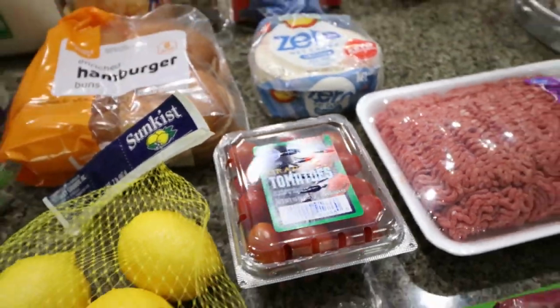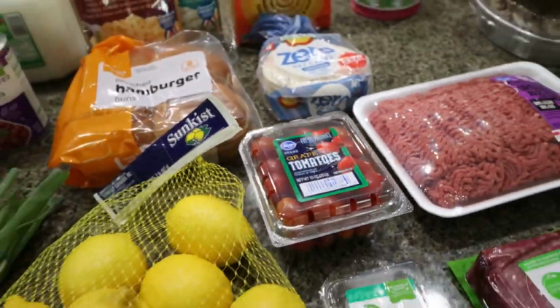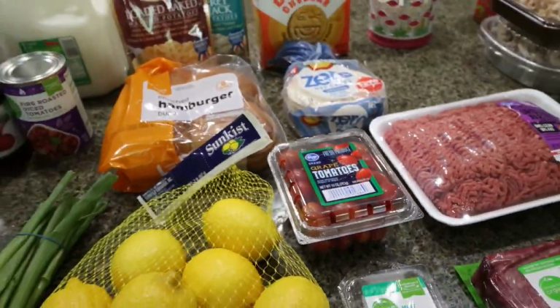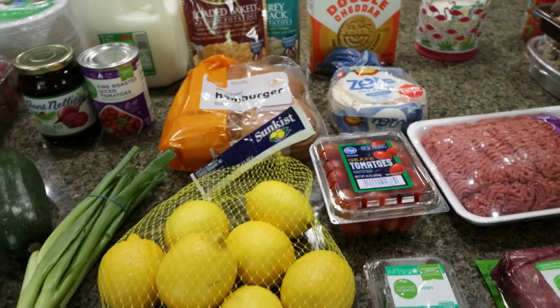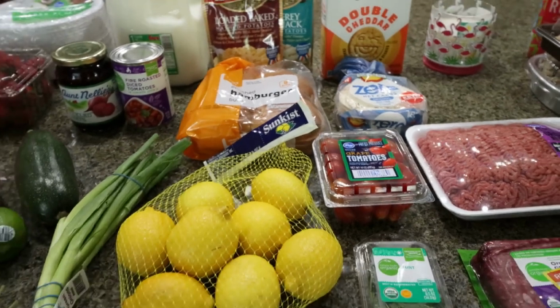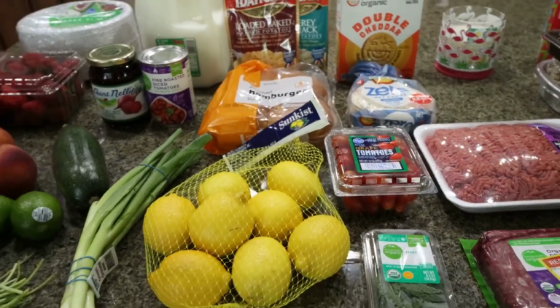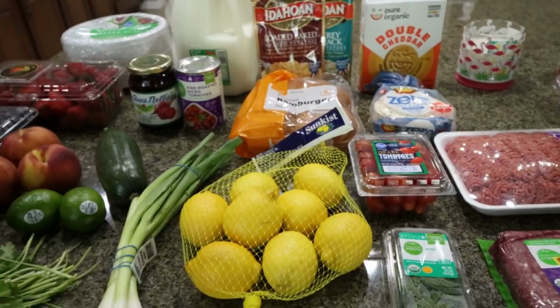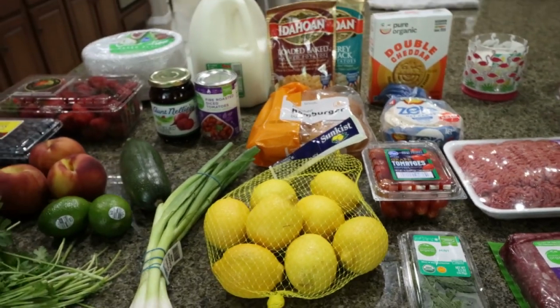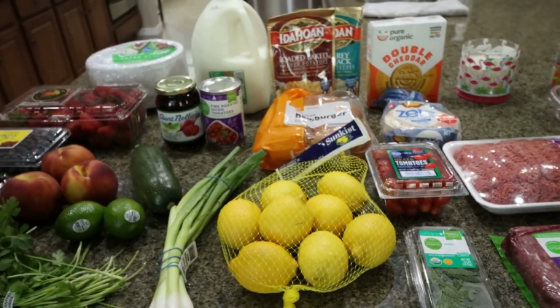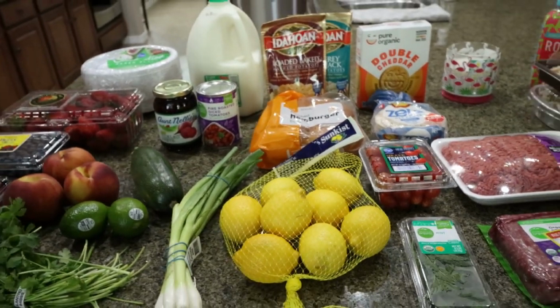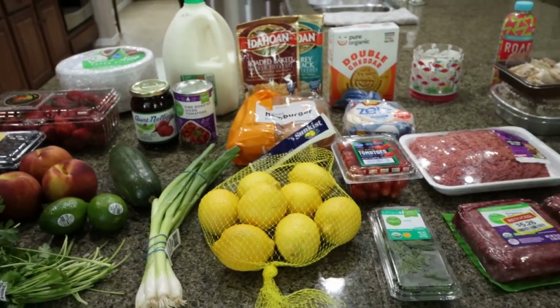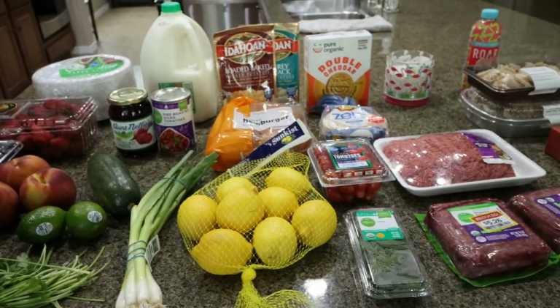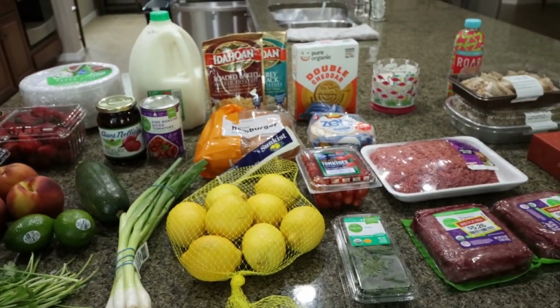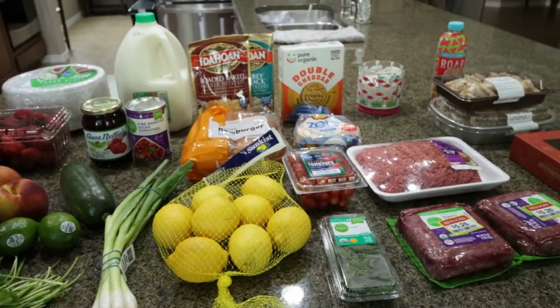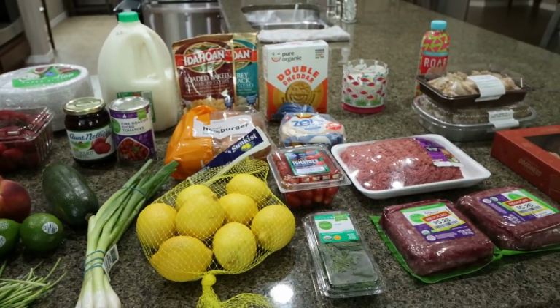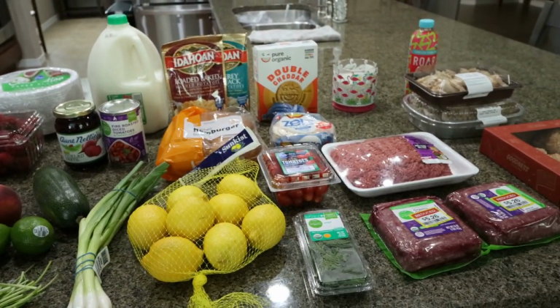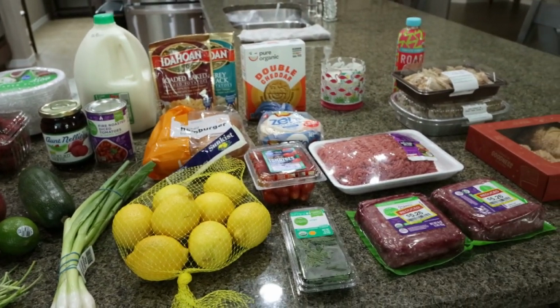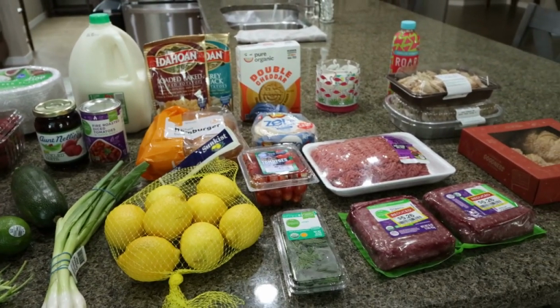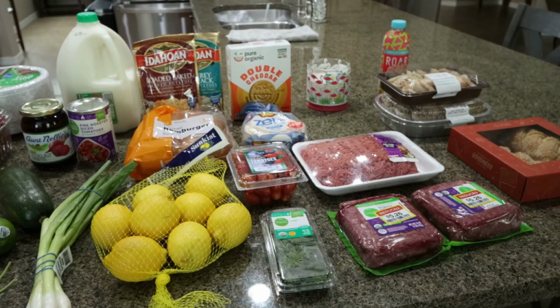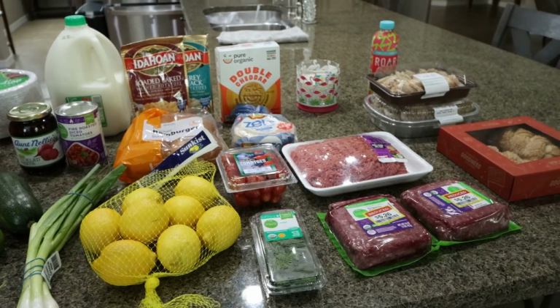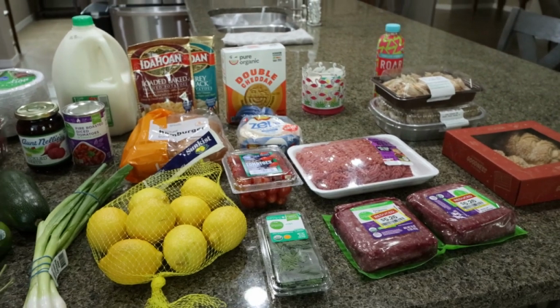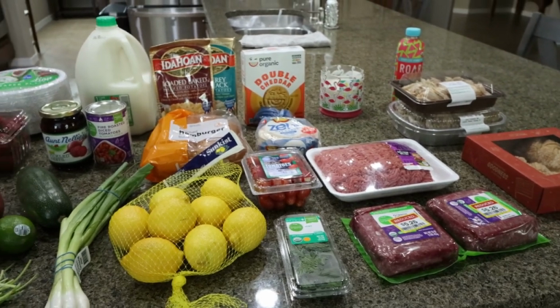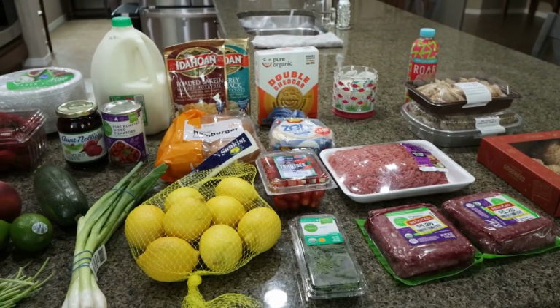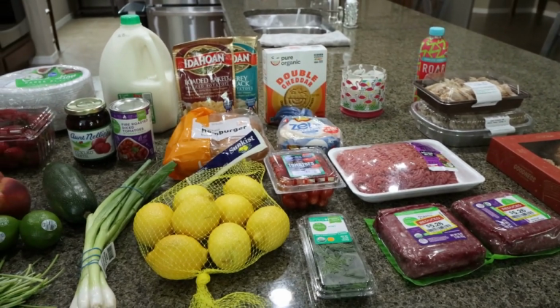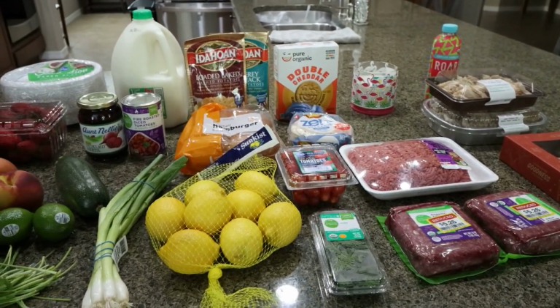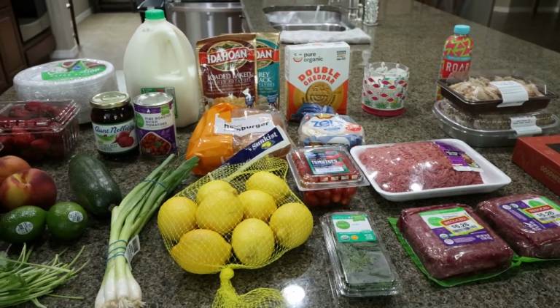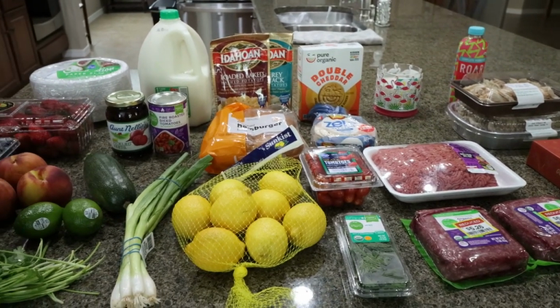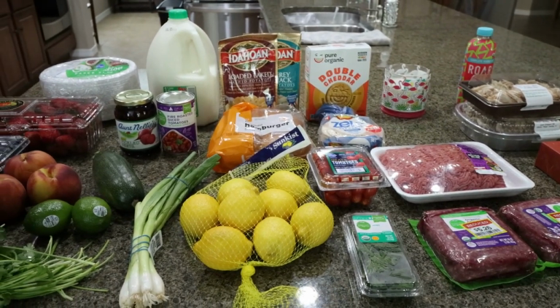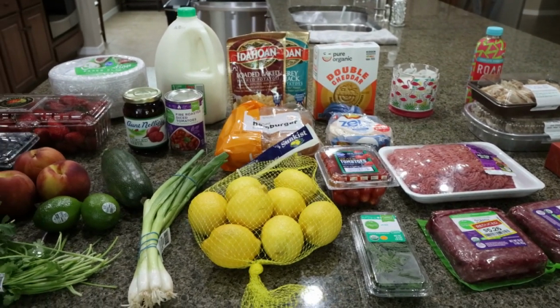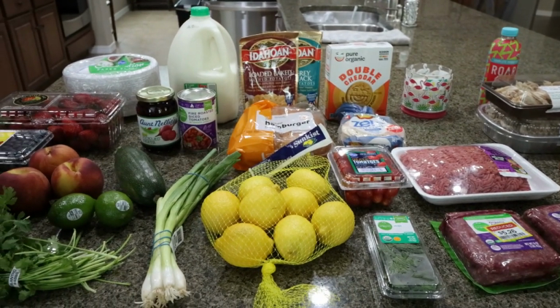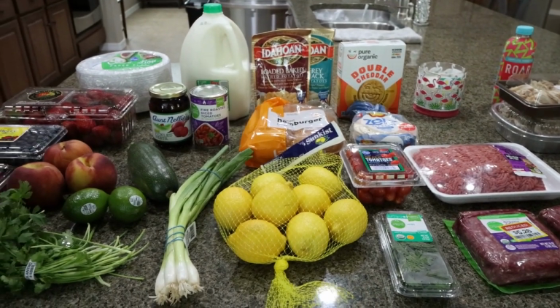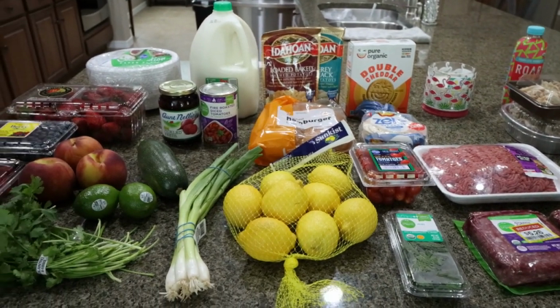I also picked up a couple of 24-packs of Diet Coke, which is currently being put away in the garage. So let's go ahead and jump into what's on my menu for dinner and what you'll see in Monday's meal prep.